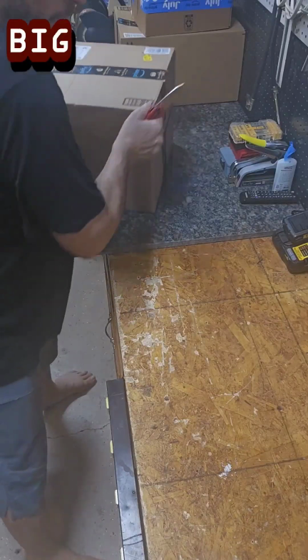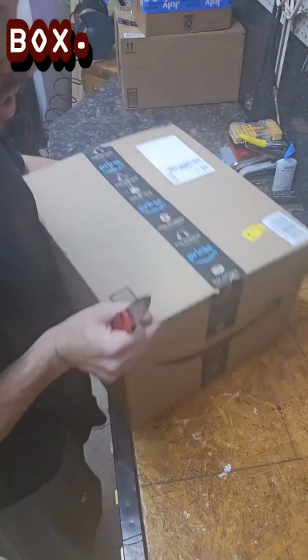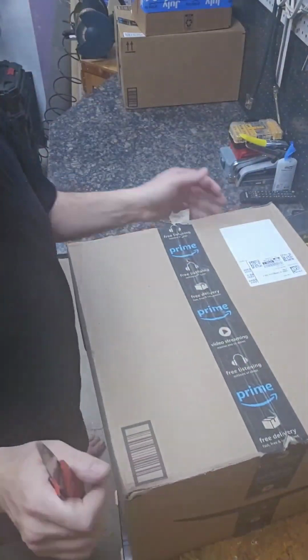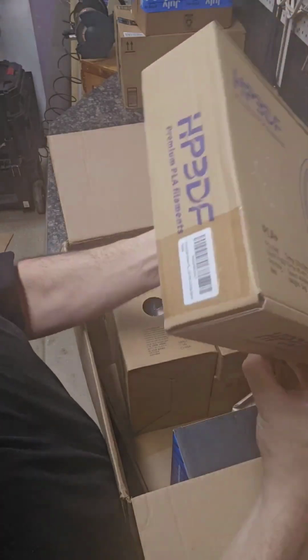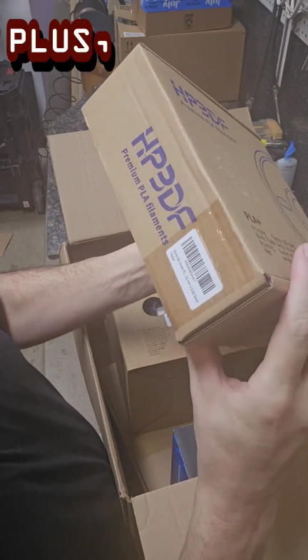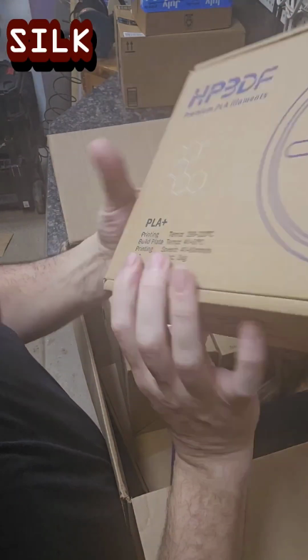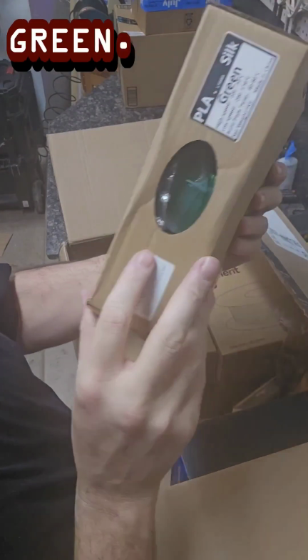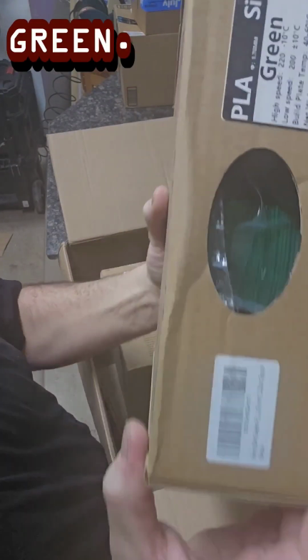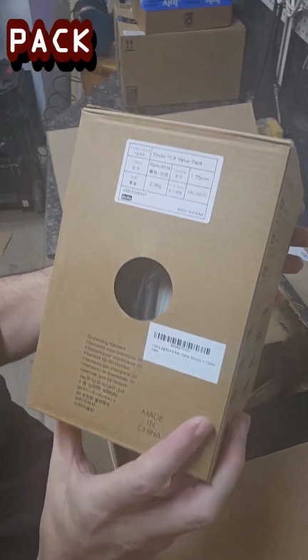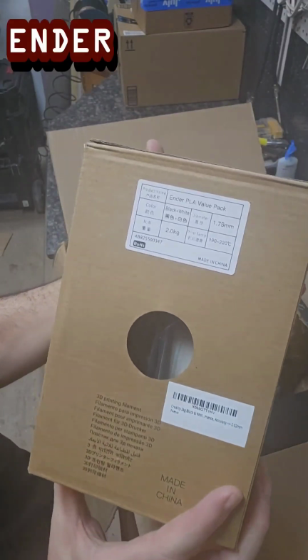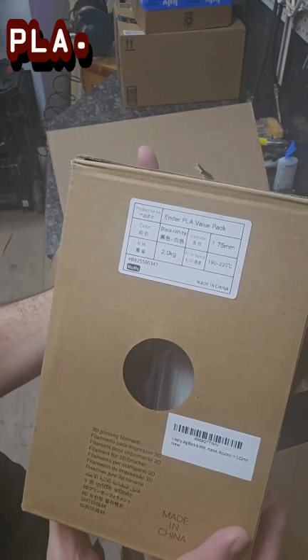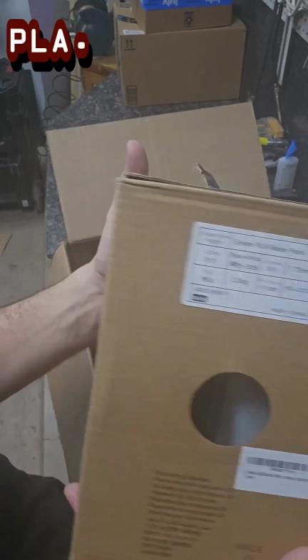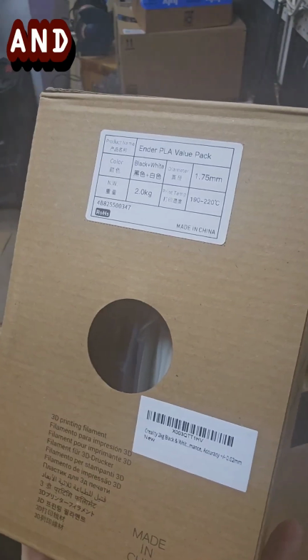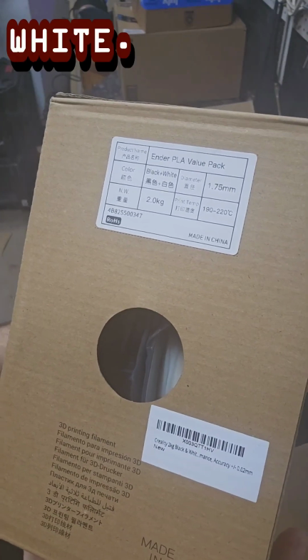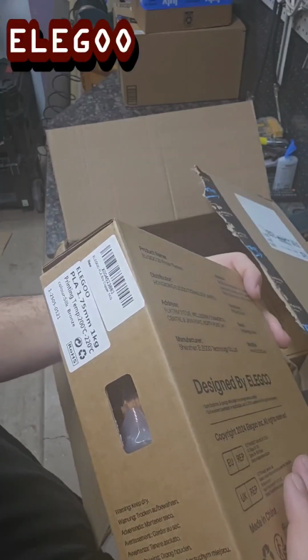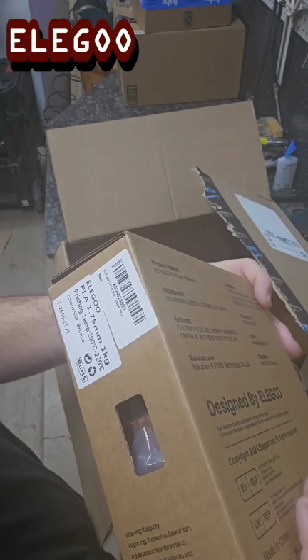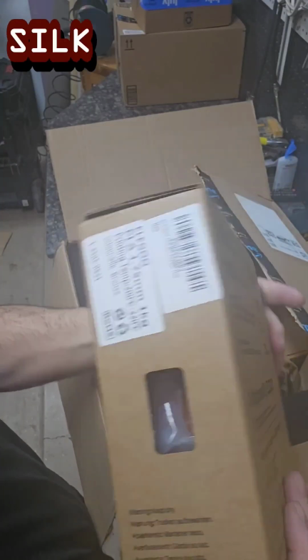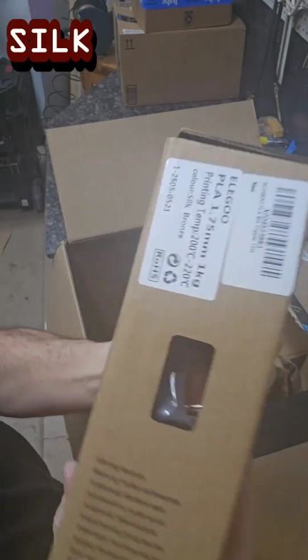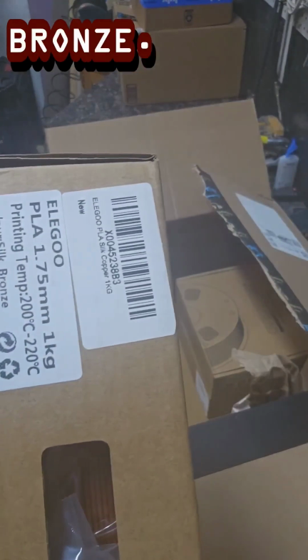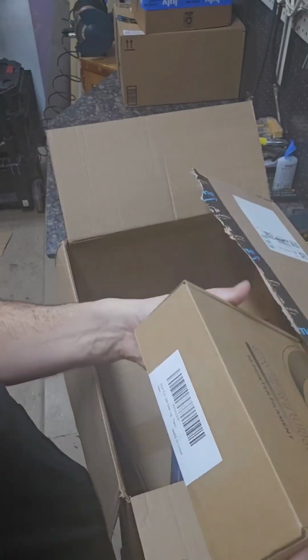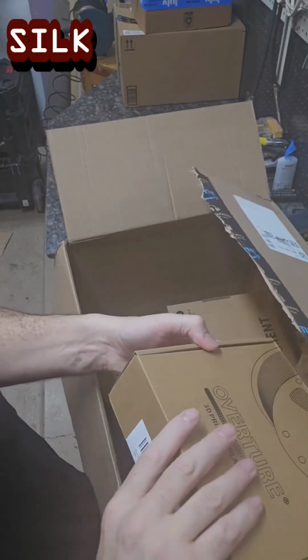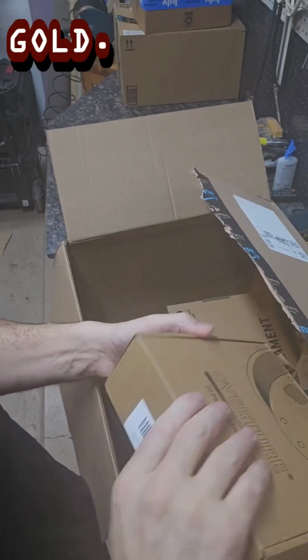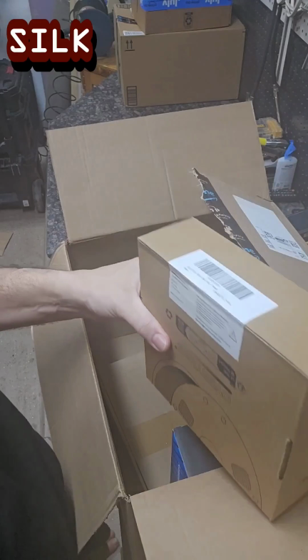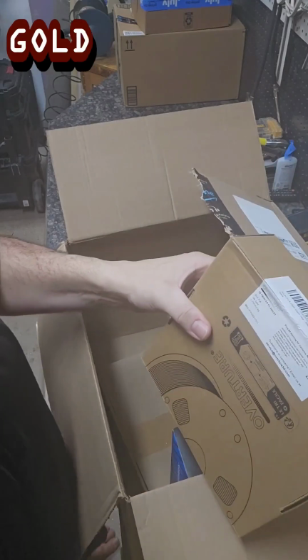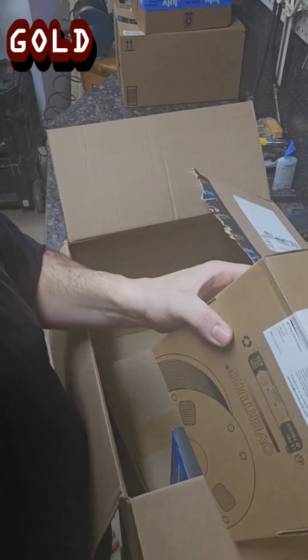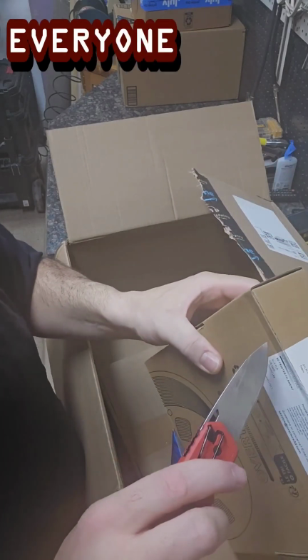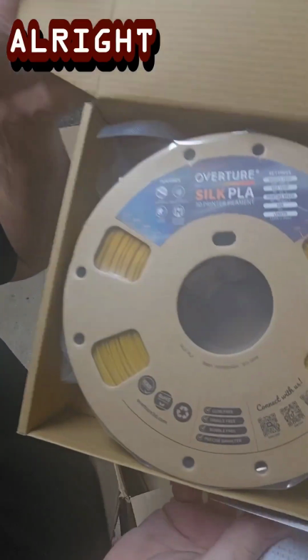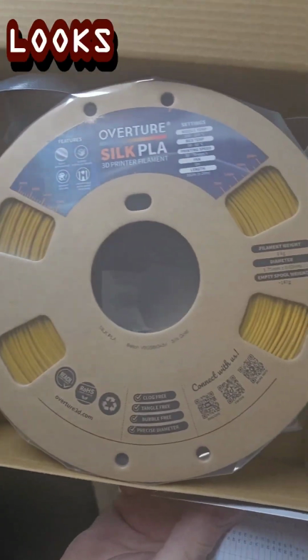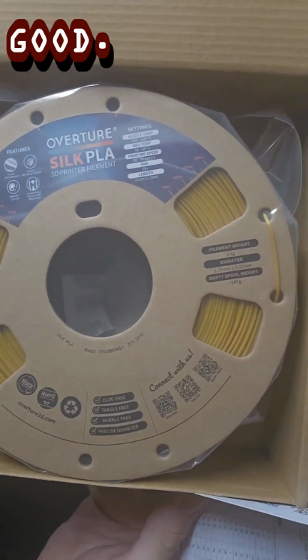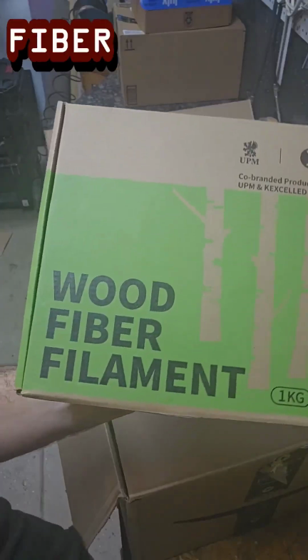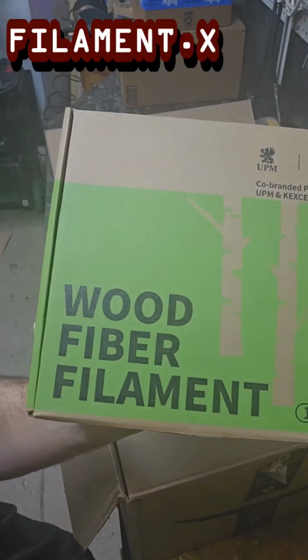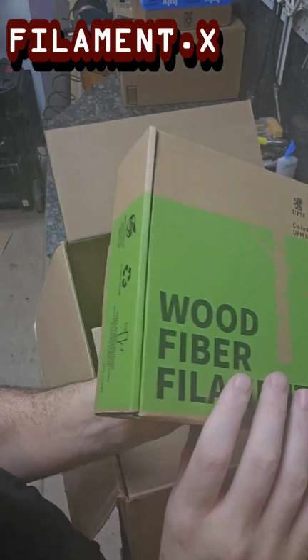Next big box: PLA plus silk green two-pack. Ender PLA black and white, Elegoo silk bronze, silk gold — silk gold everyone! Alright, that one looks pretty good. Wood fiber filaments.